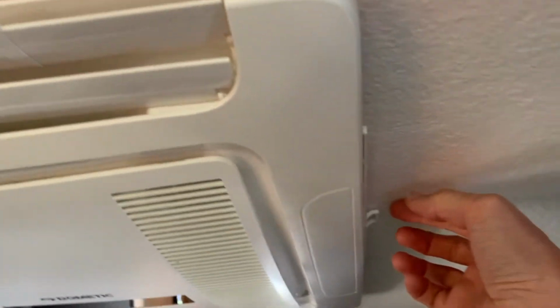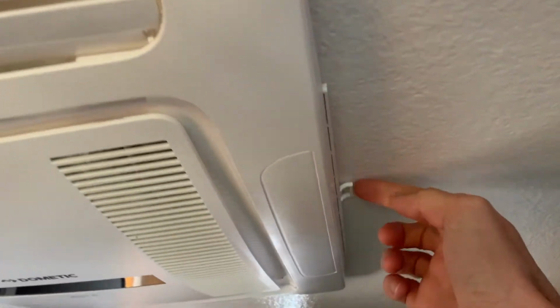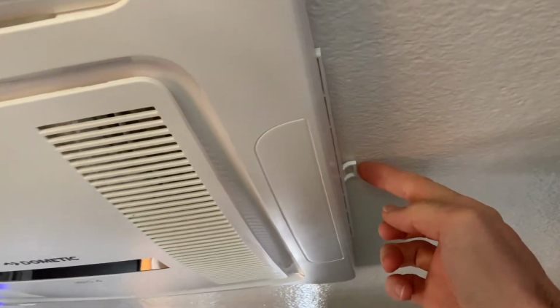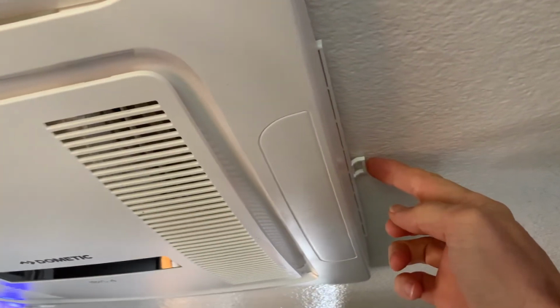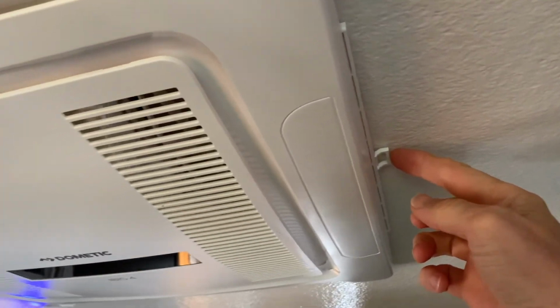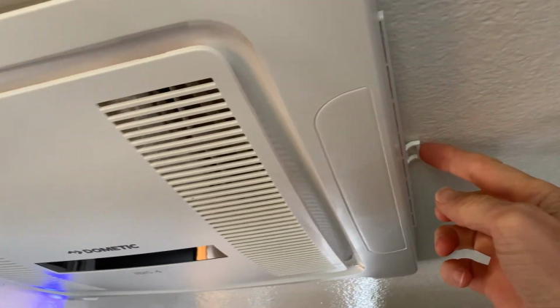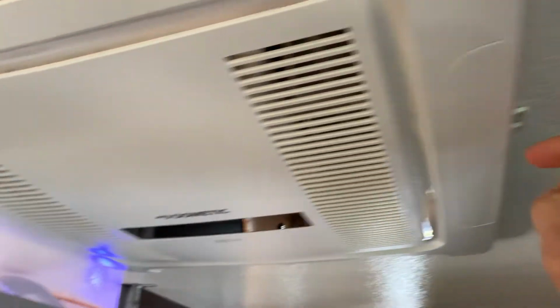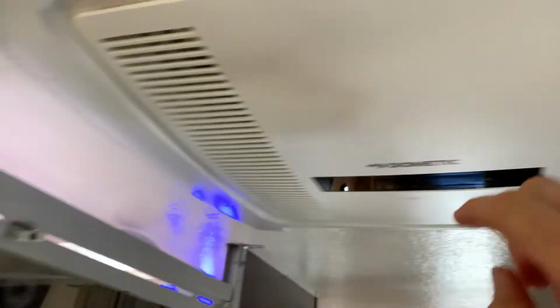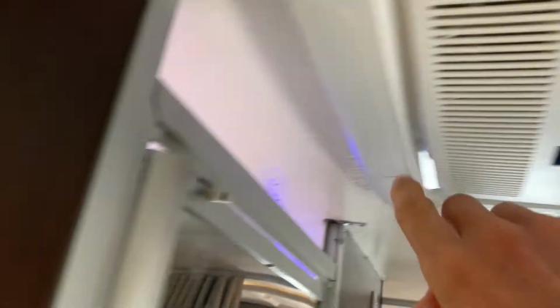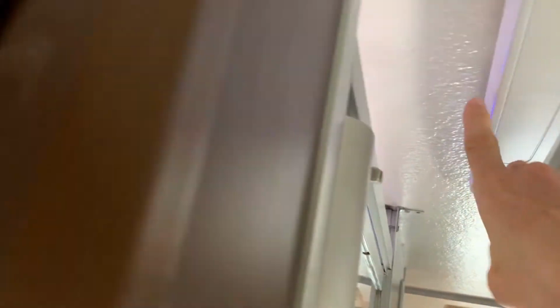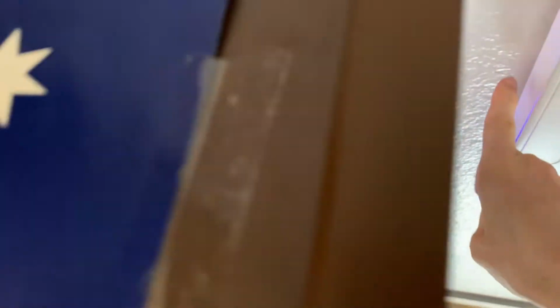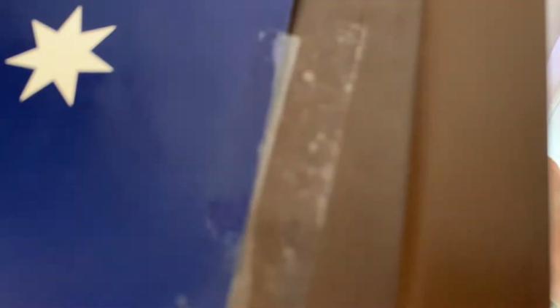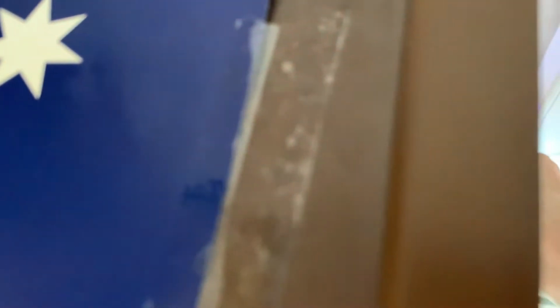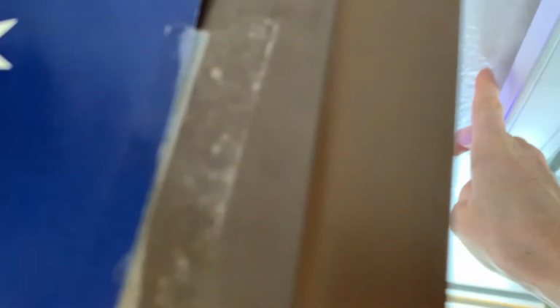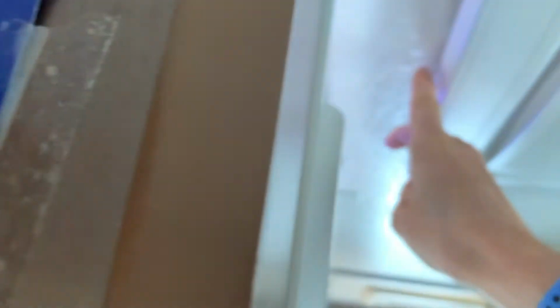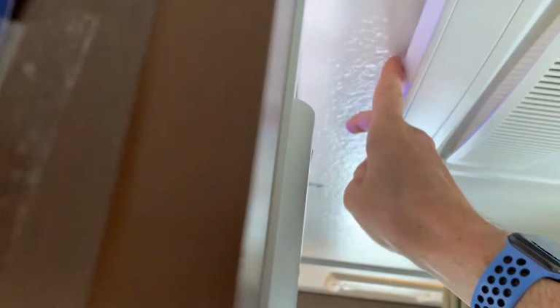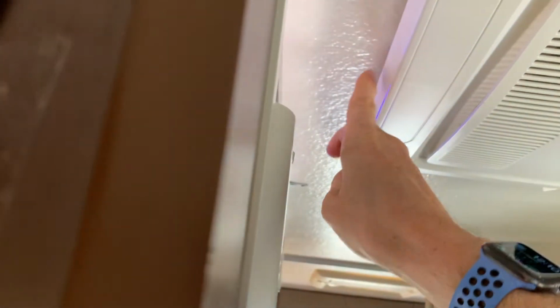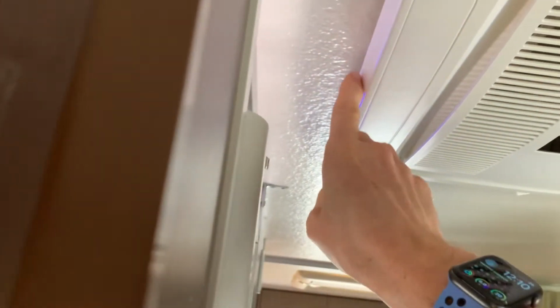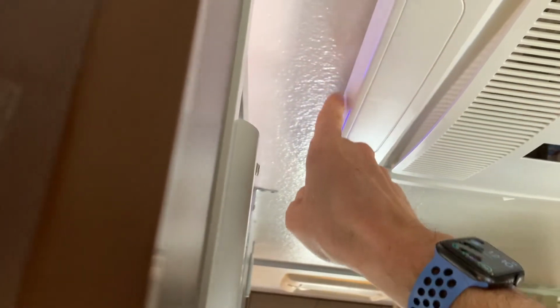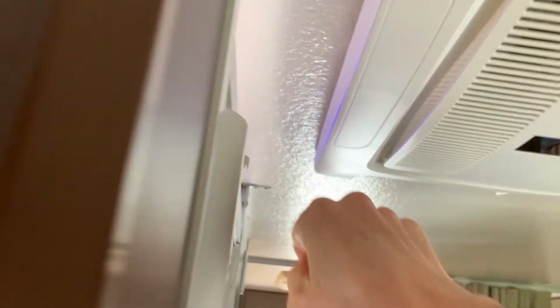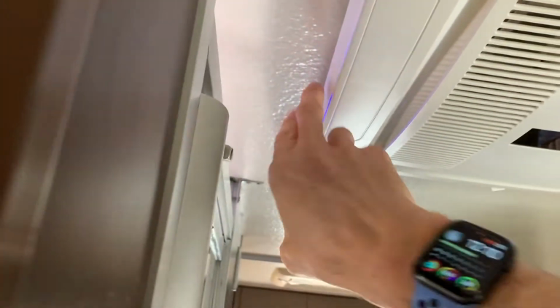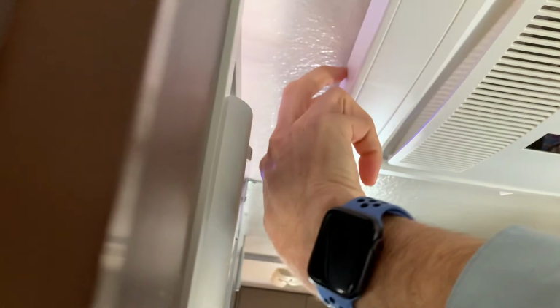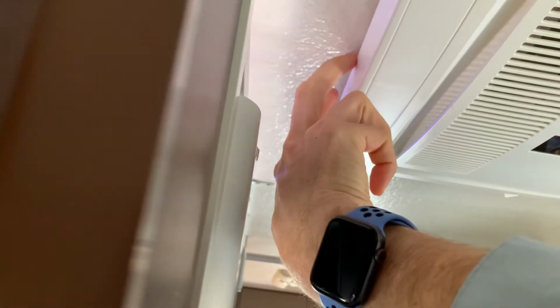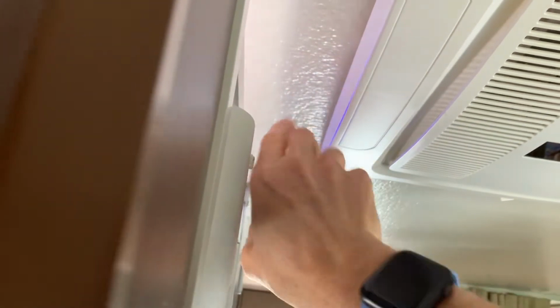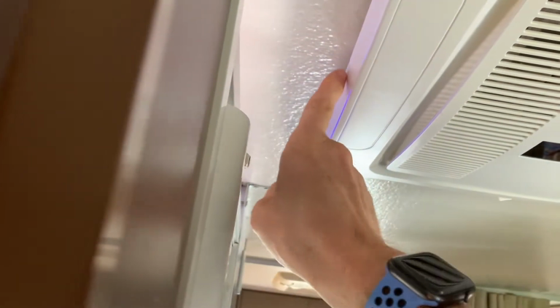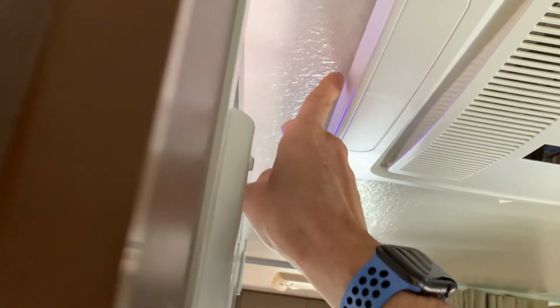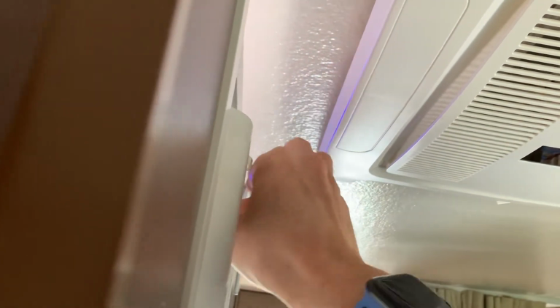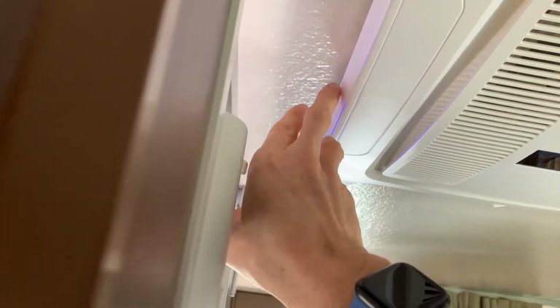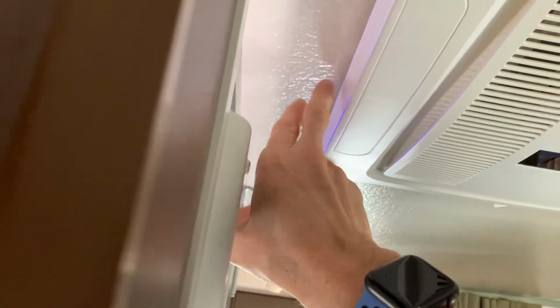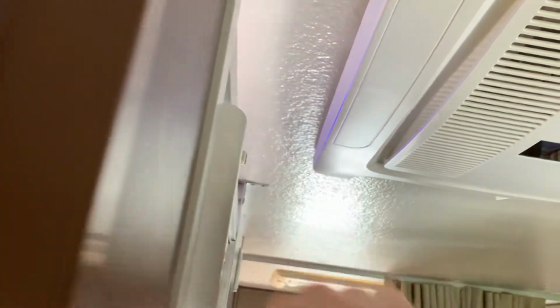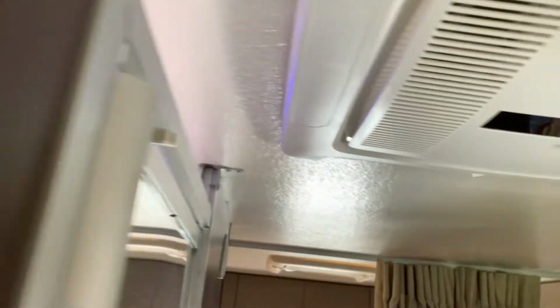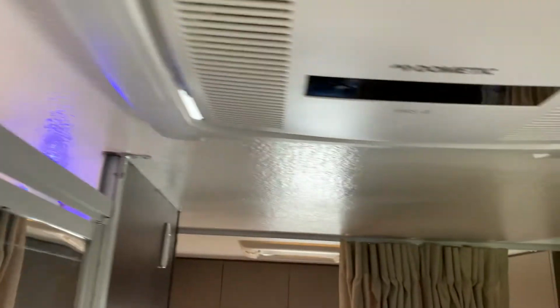There are two little clips on either side, and there's one on the other side. You just have to stick your finger in to pull it out. I just use a little knife or a screwdriver to pull it out.